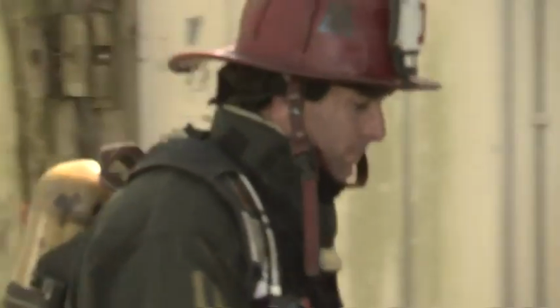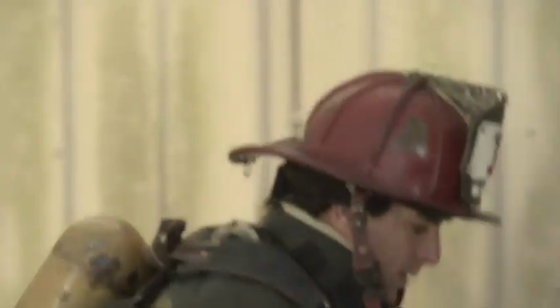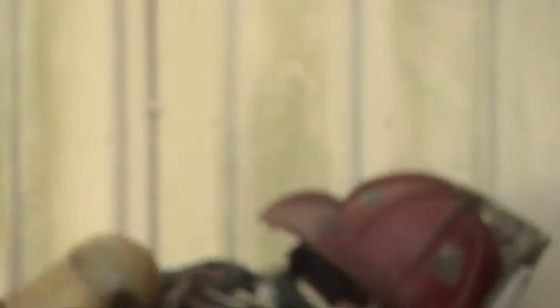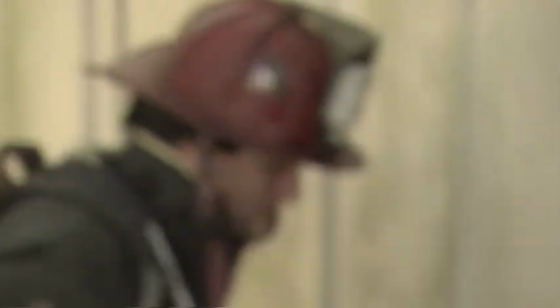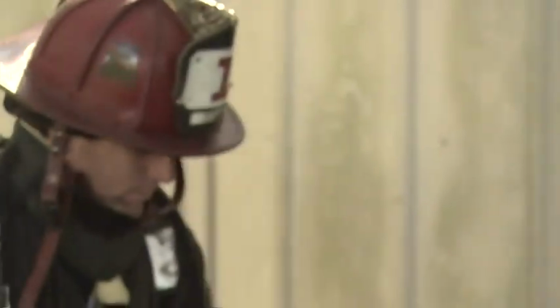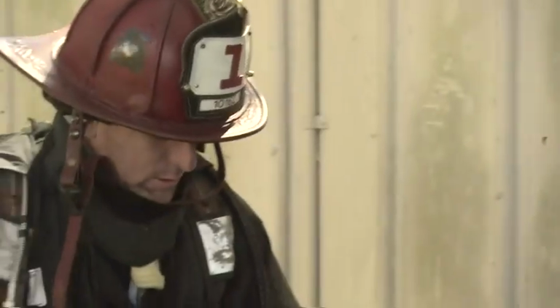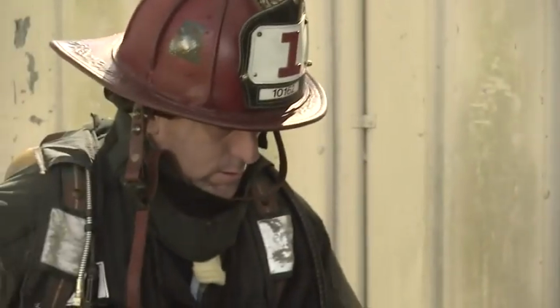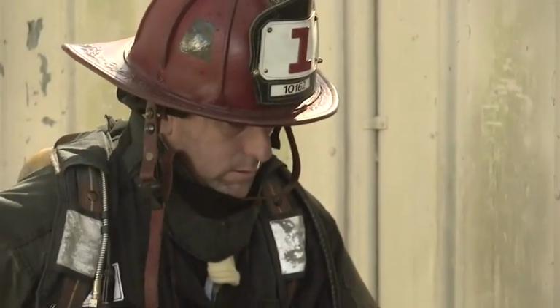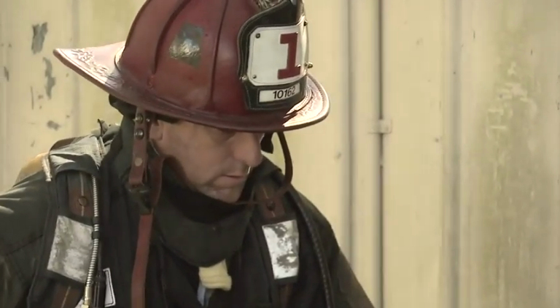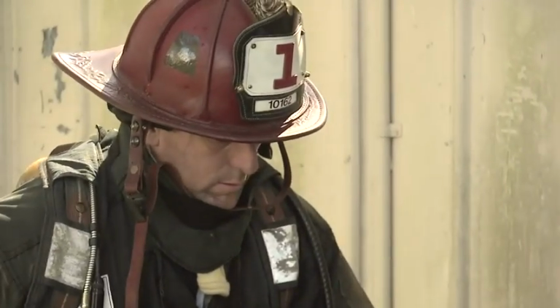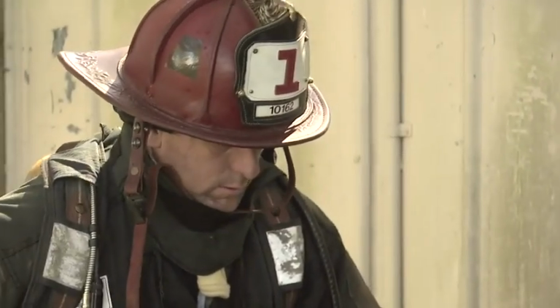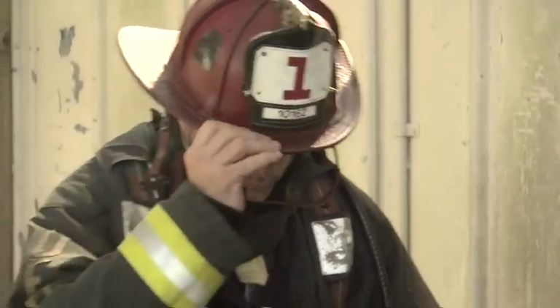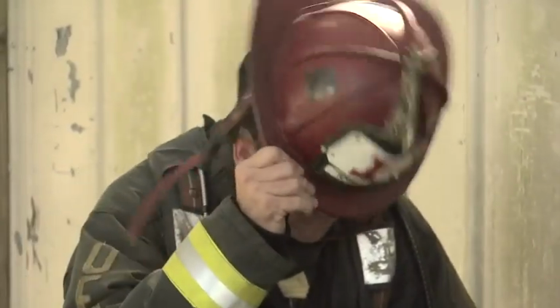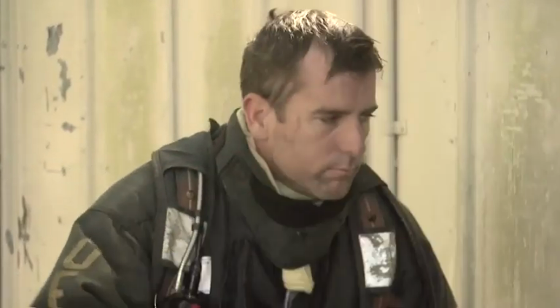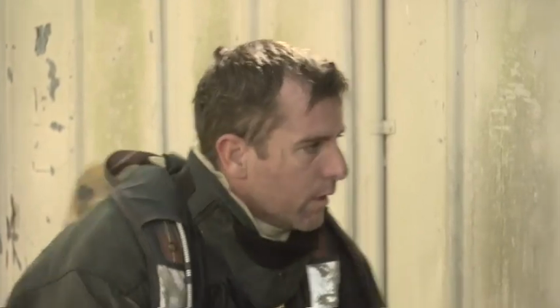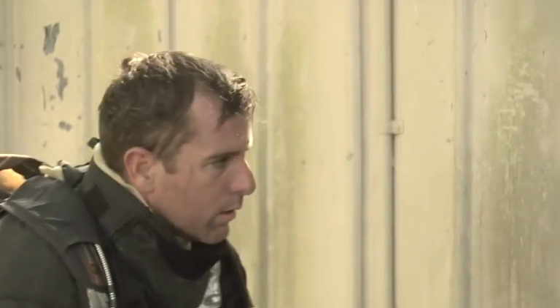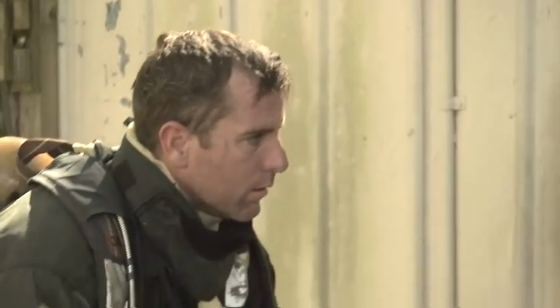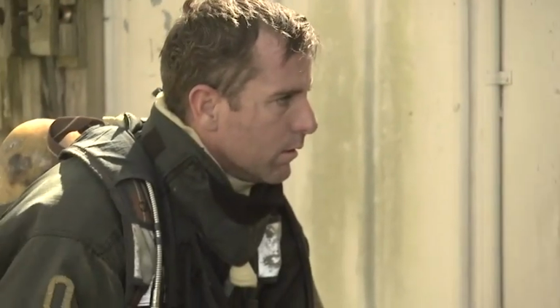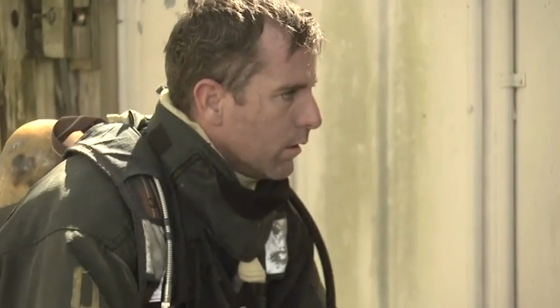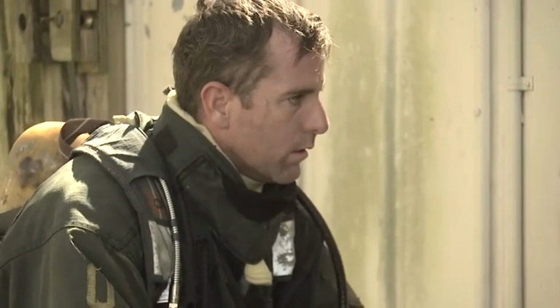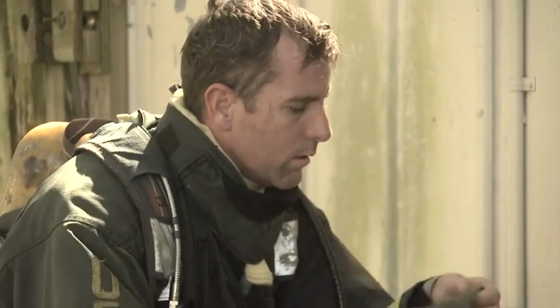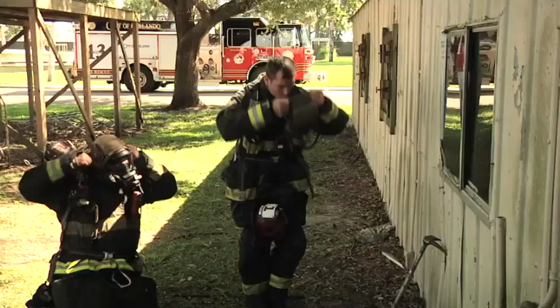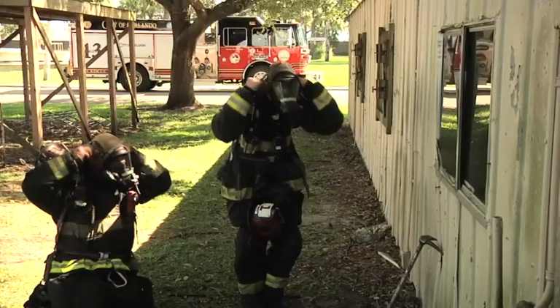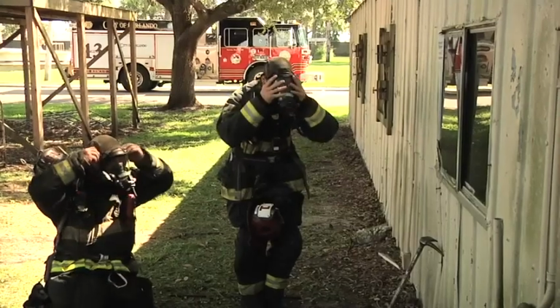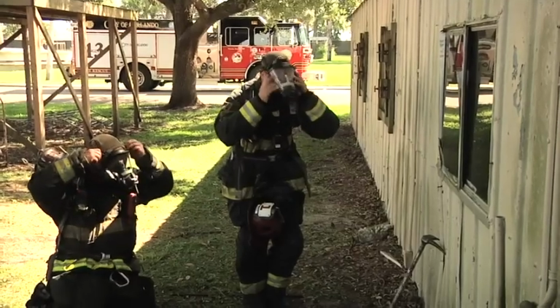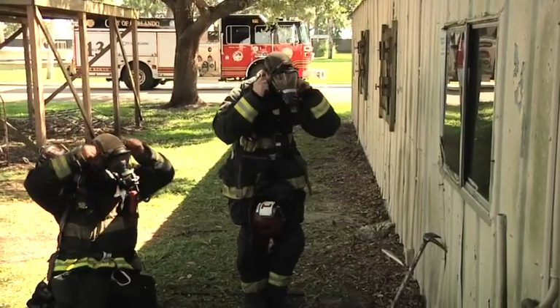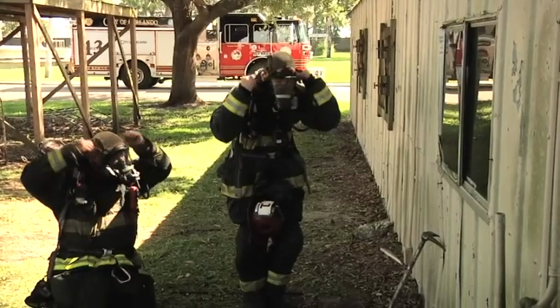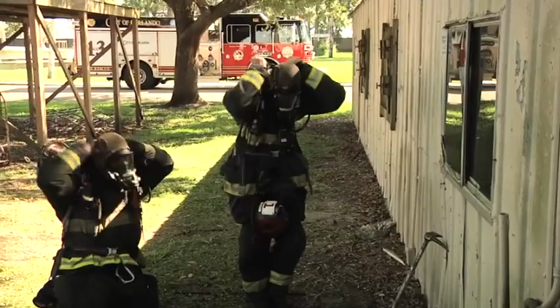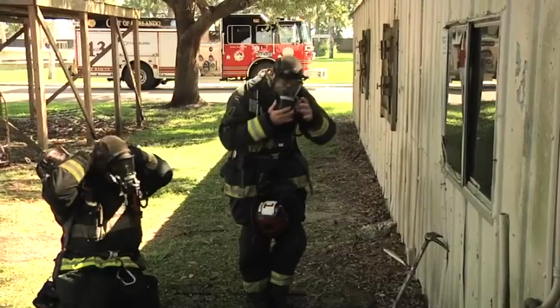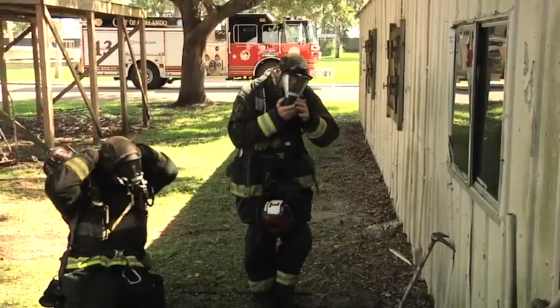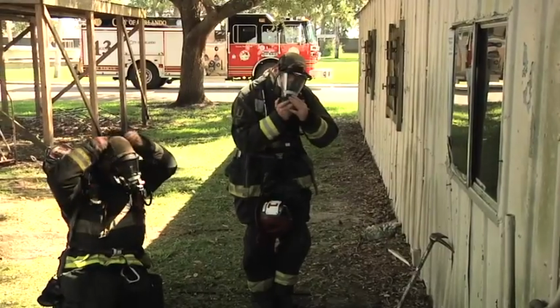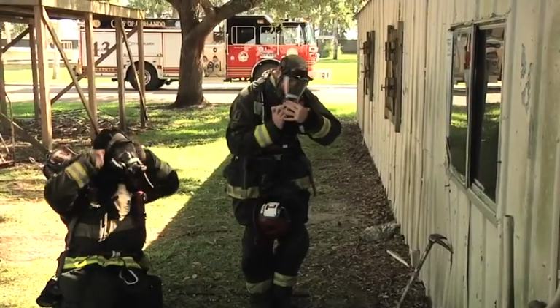In this case, our firefighter's getting ready to vent, enter, and search a window. As they do, we want to be able to watch for signs of life to make sure this is the right place we're going in. We're looking for hands, any indication that somebody's inside.